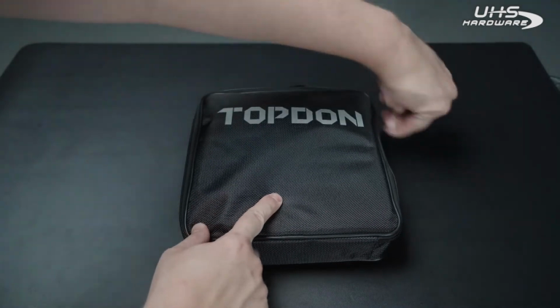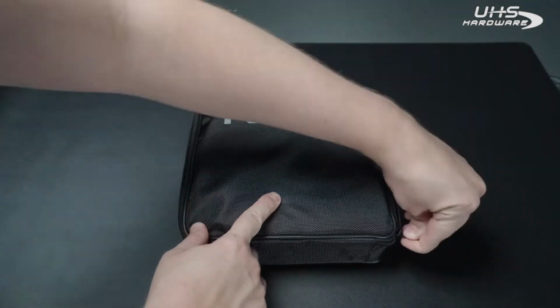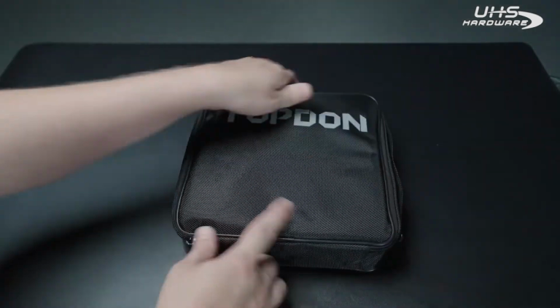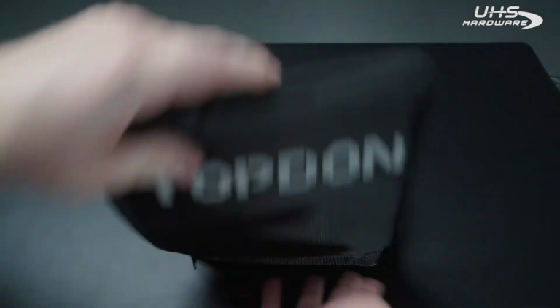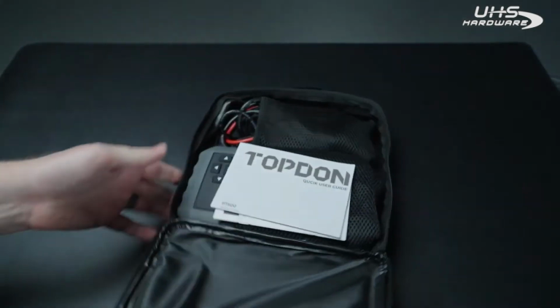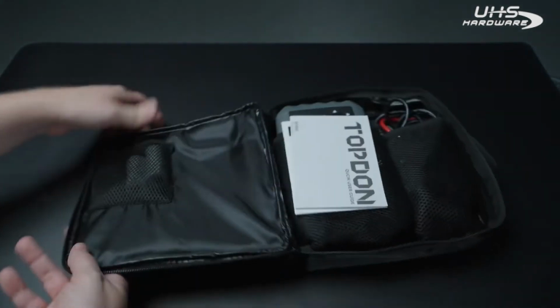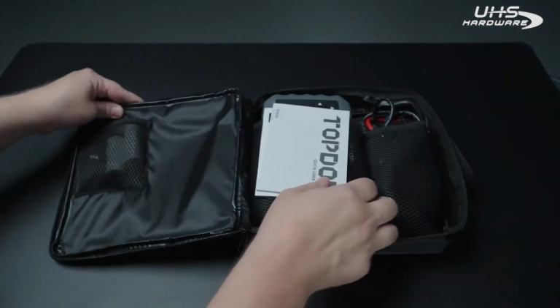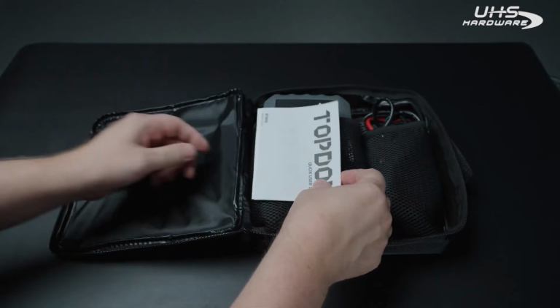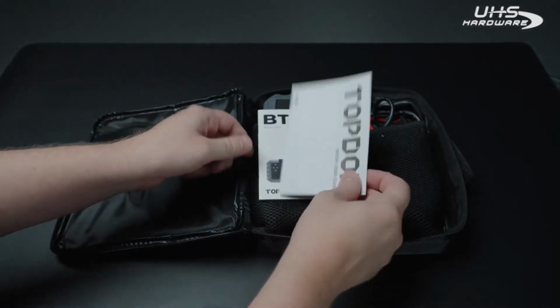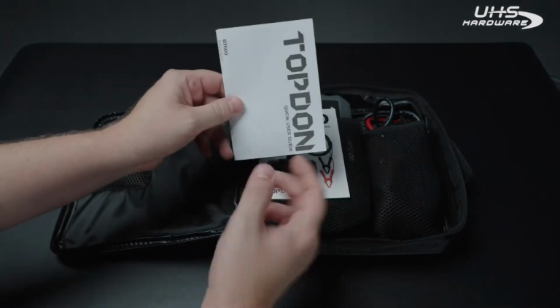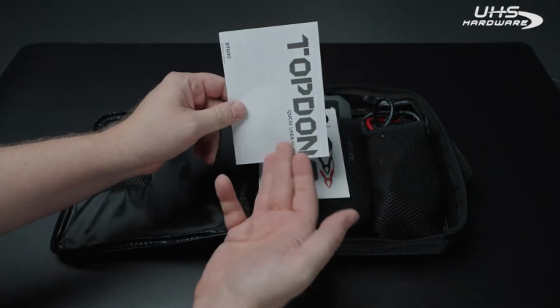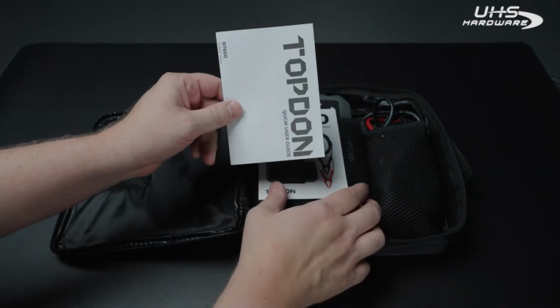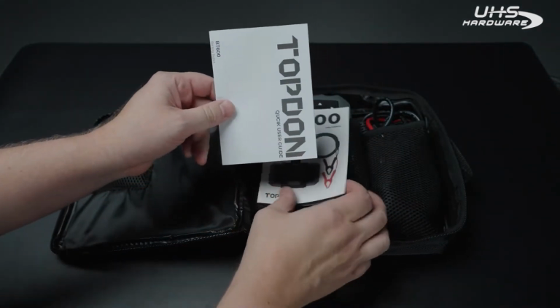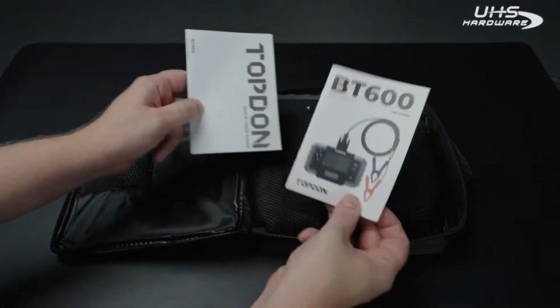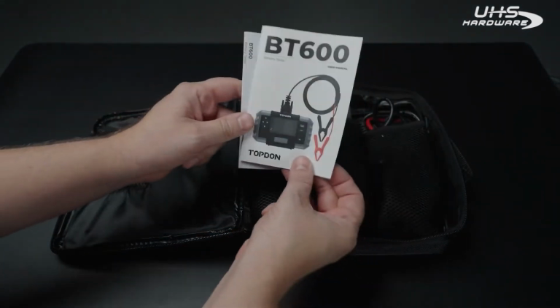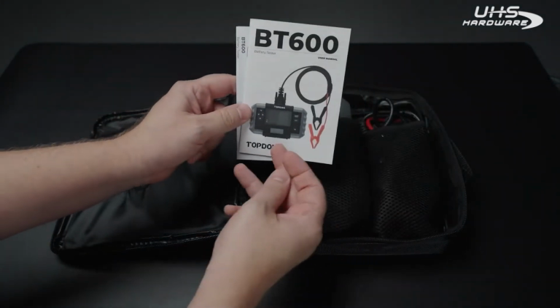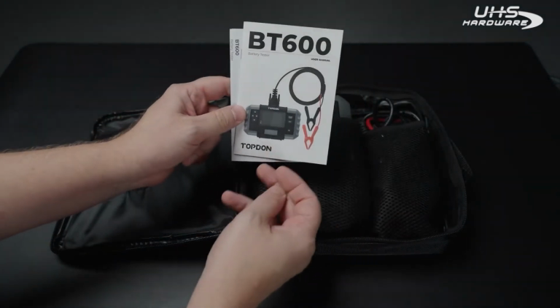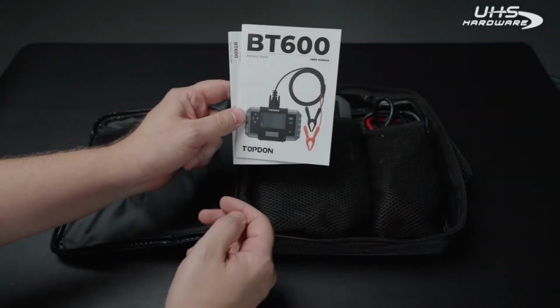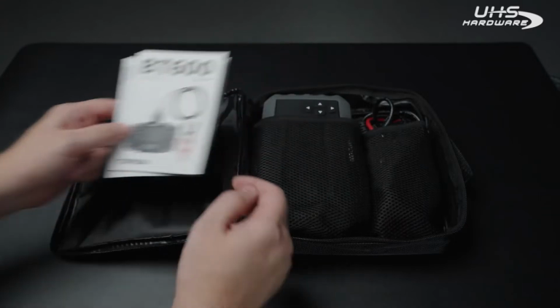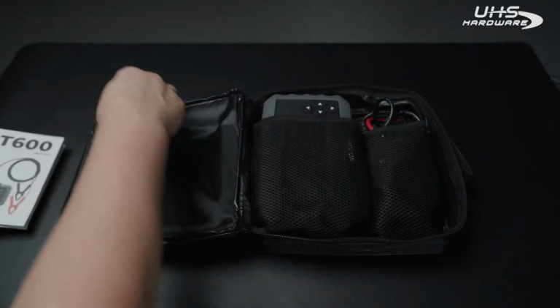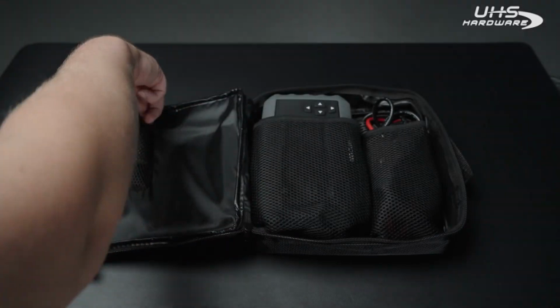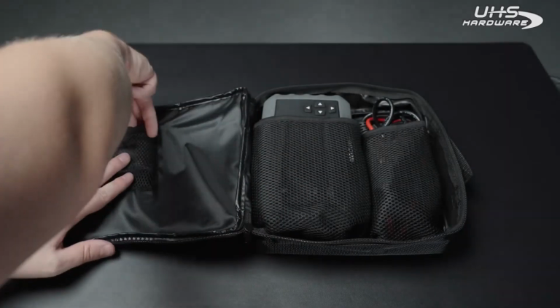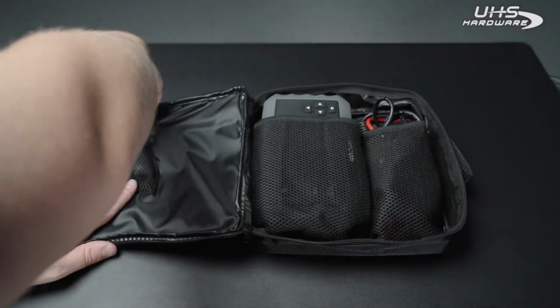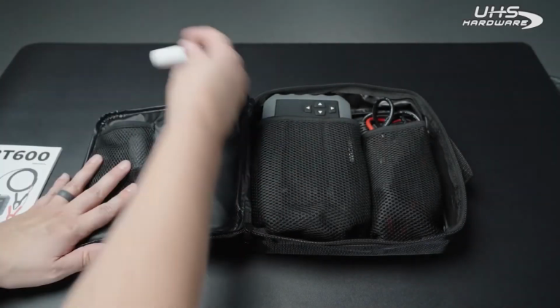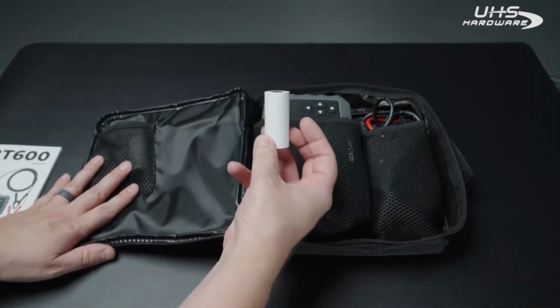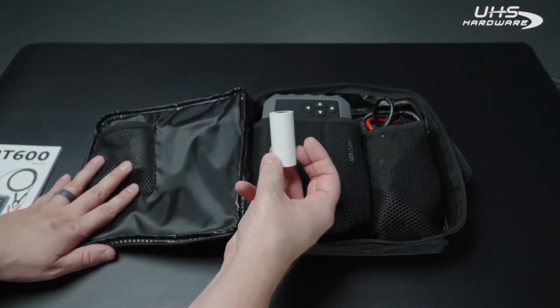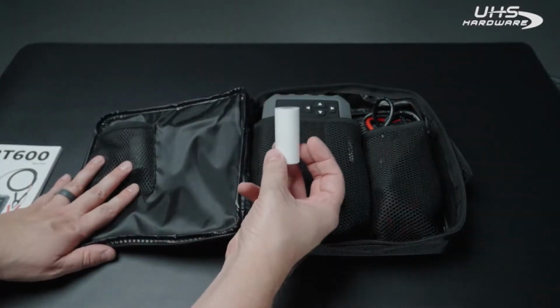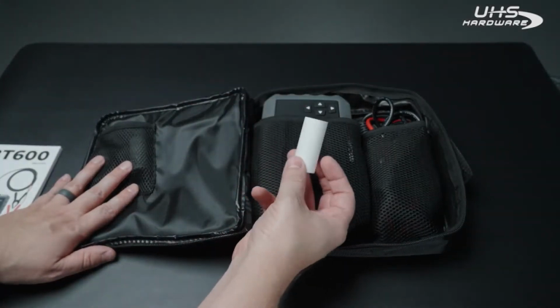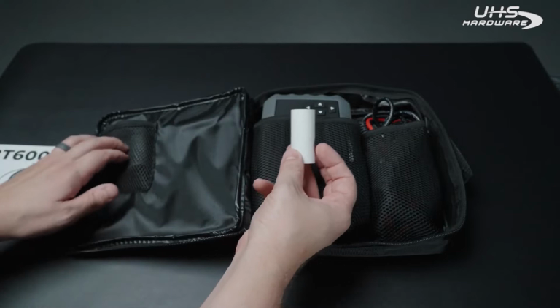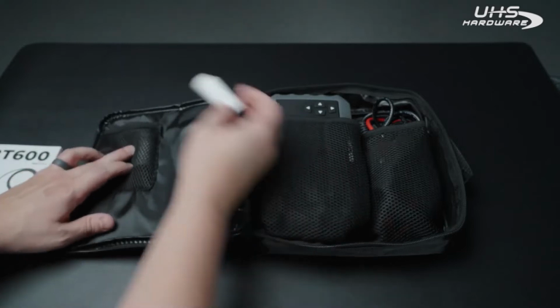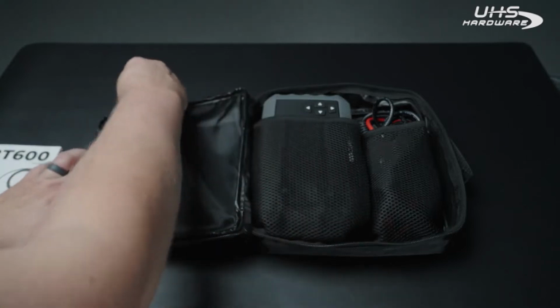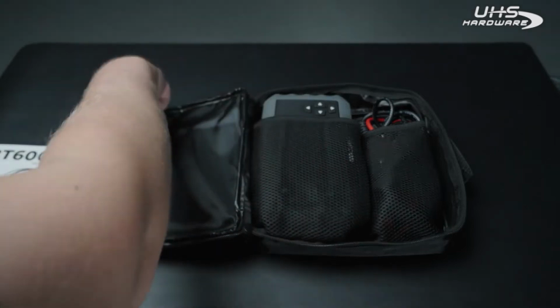Inside you'll have a Topdon quick user guide along with the BT600 user manual. It also includes three rolls of thermal paper for printing your test results.